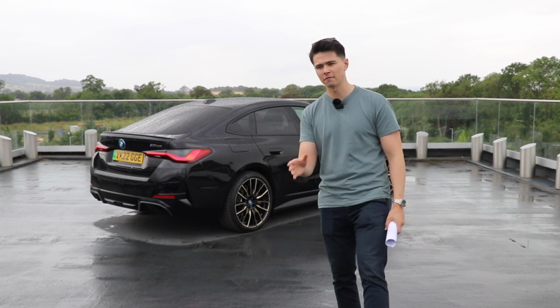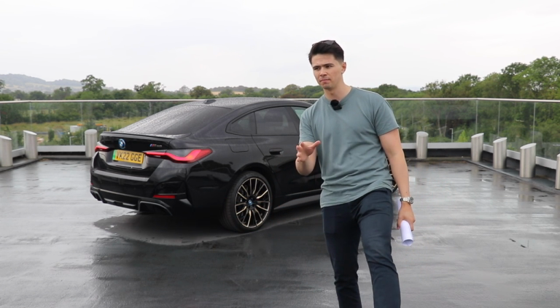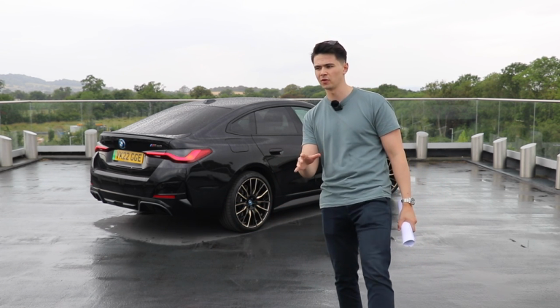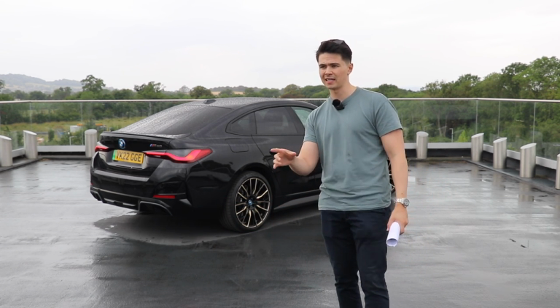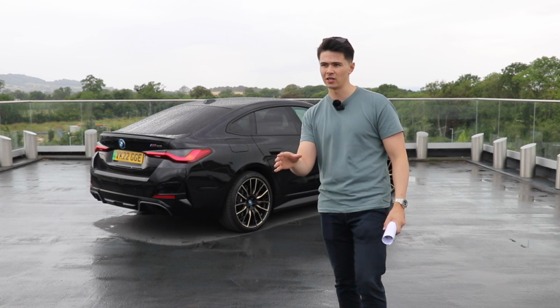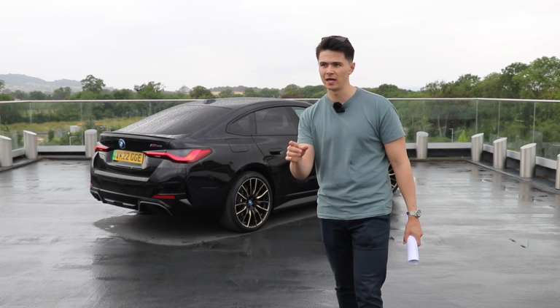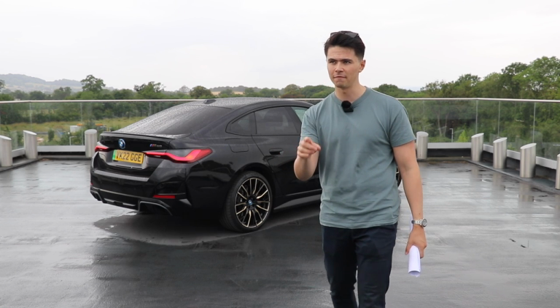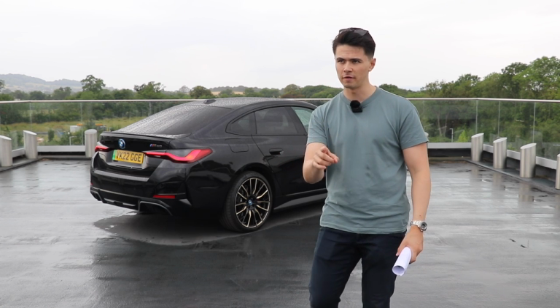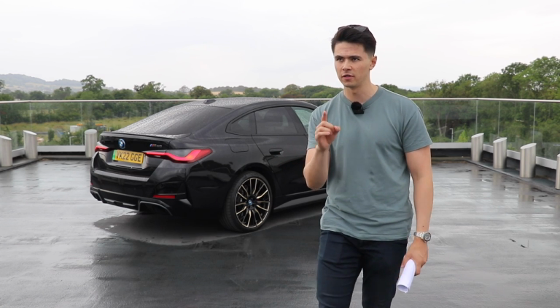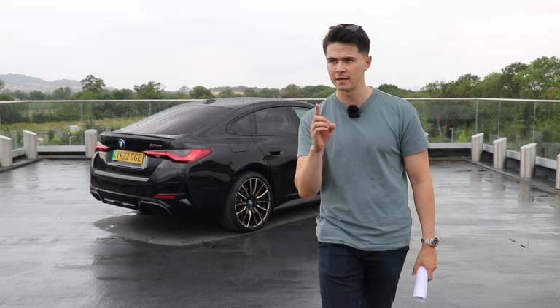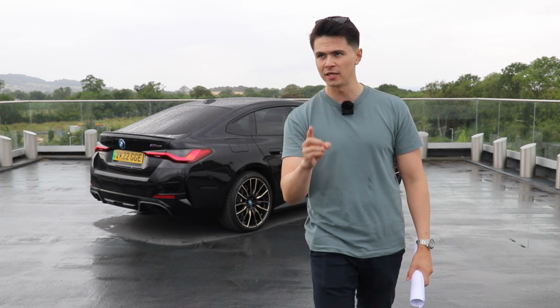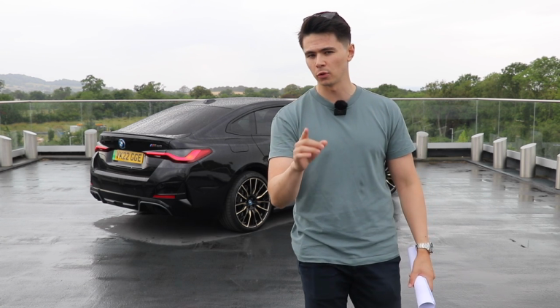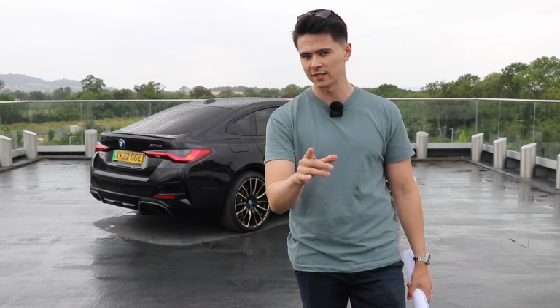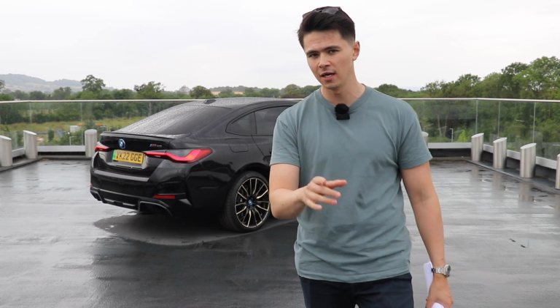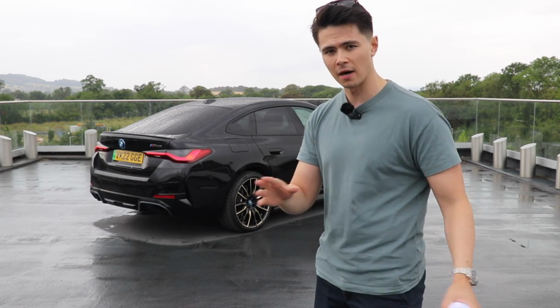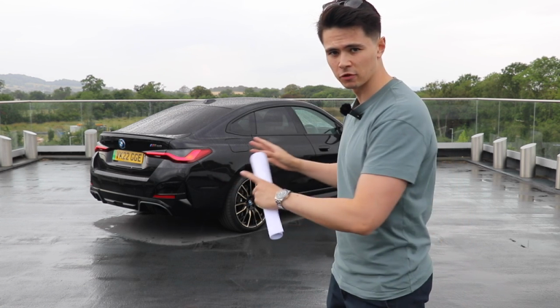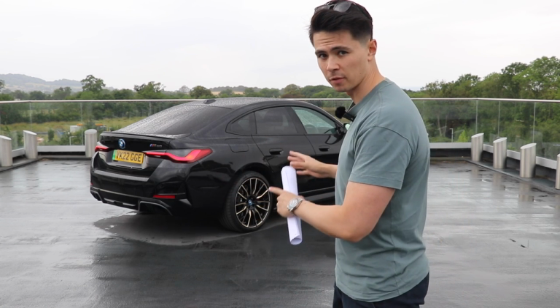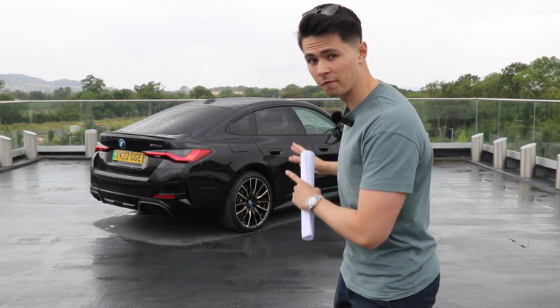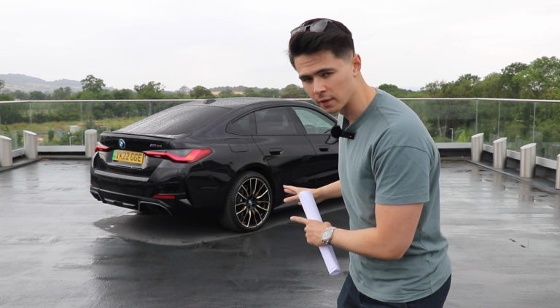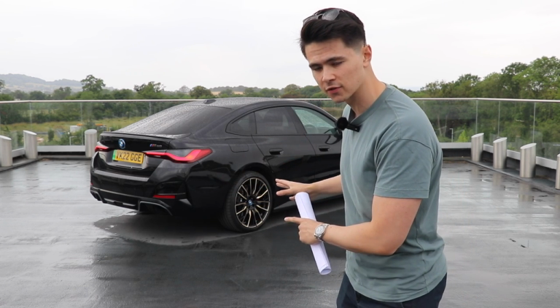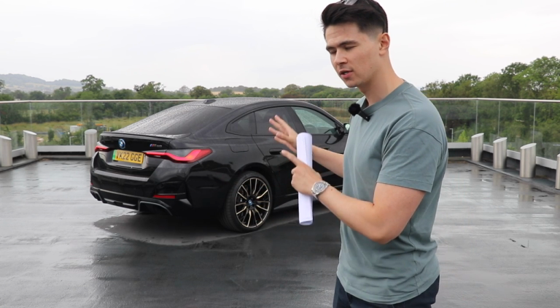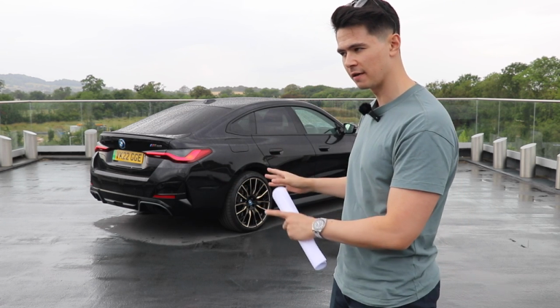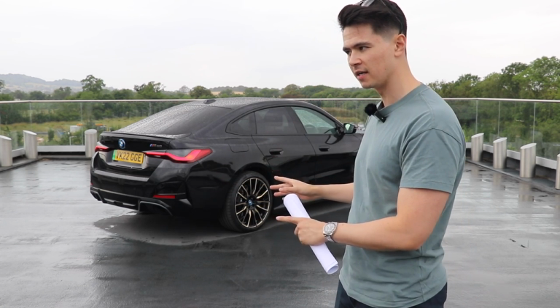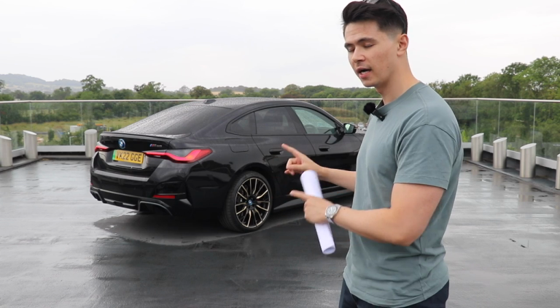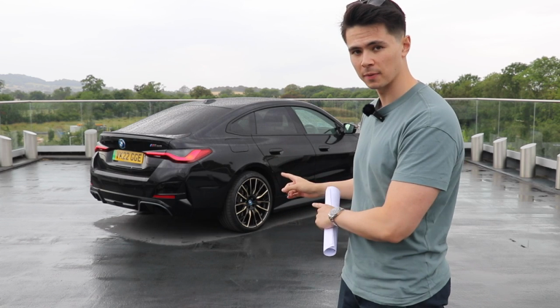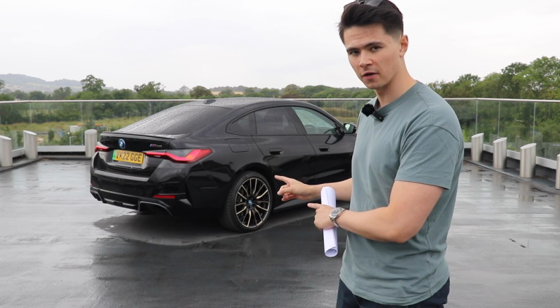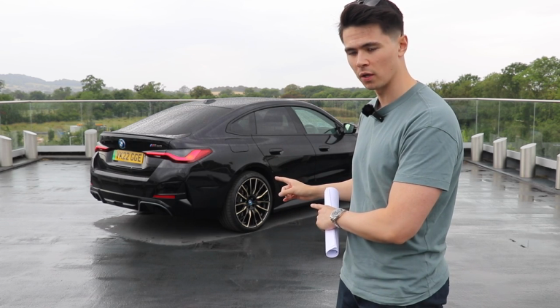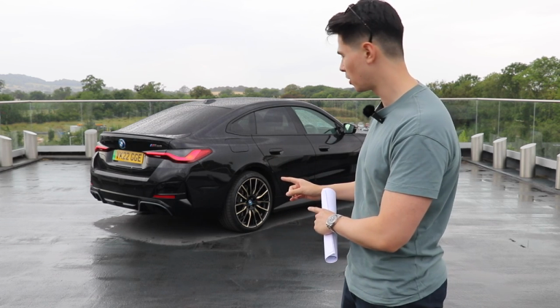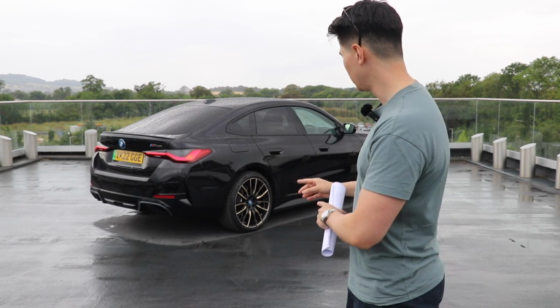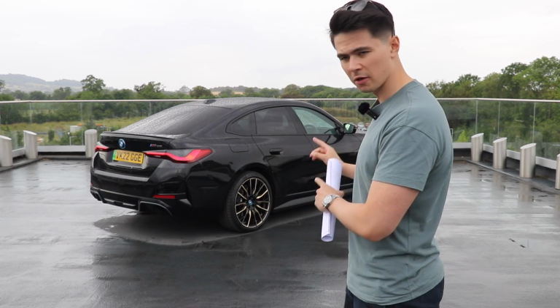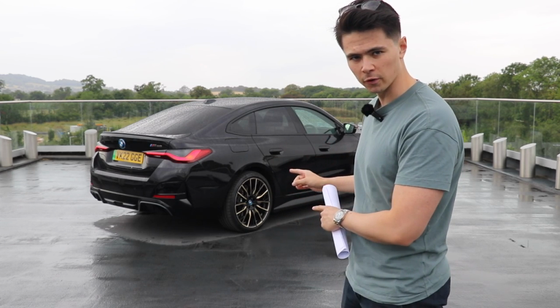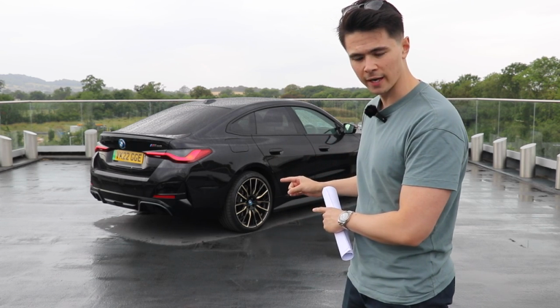Okay, that's actually a lie — I have driven a base model Tesla, but I've never driven a performance EV. This will be the first one, so I'm looking forward to it.